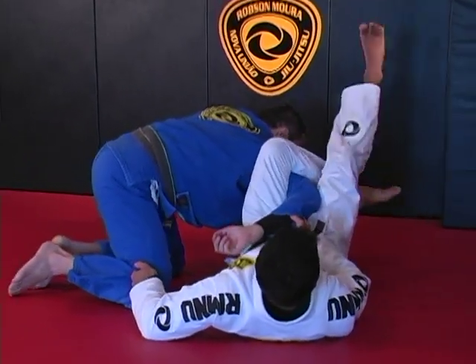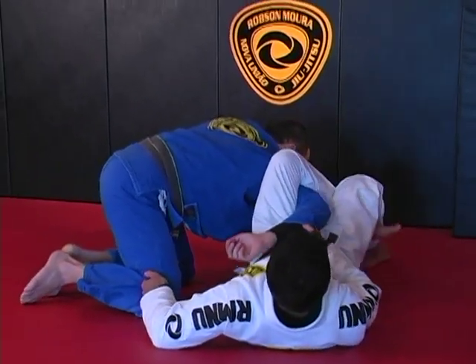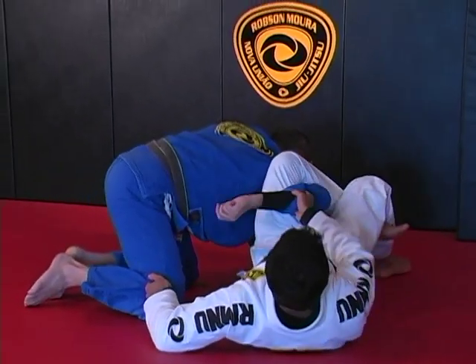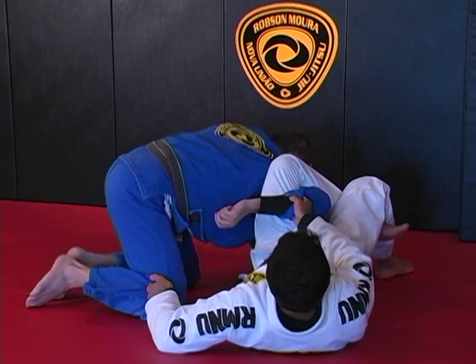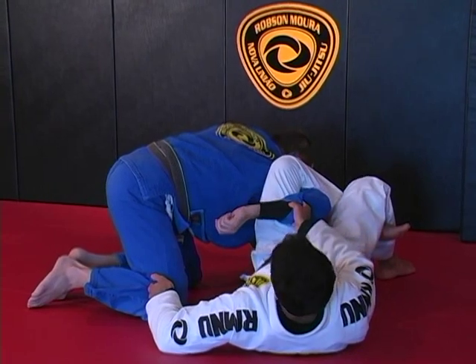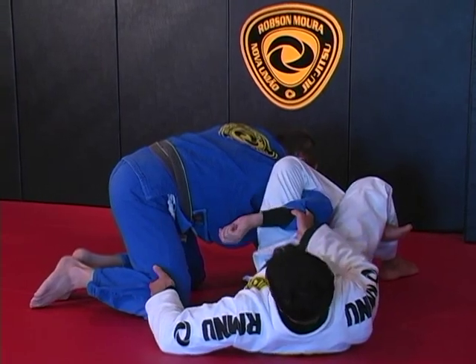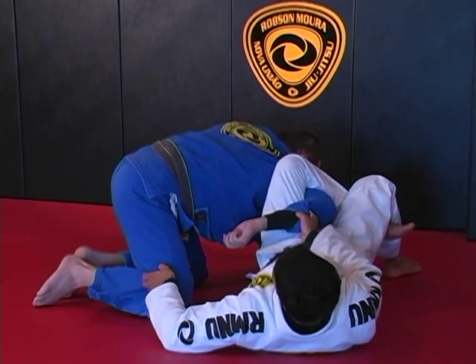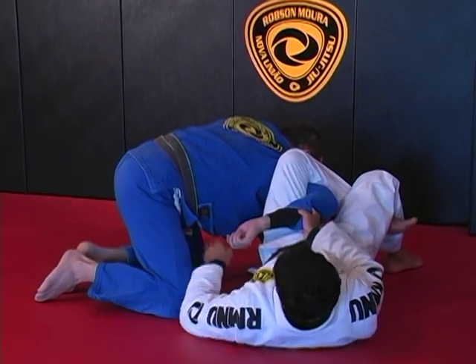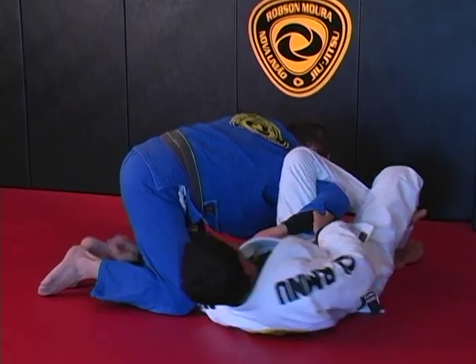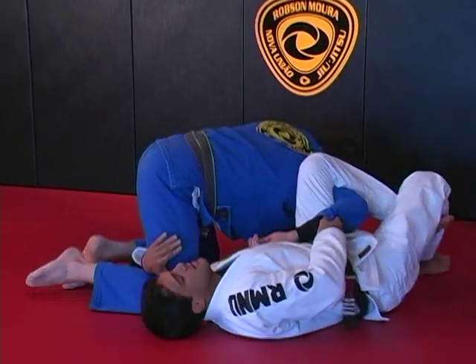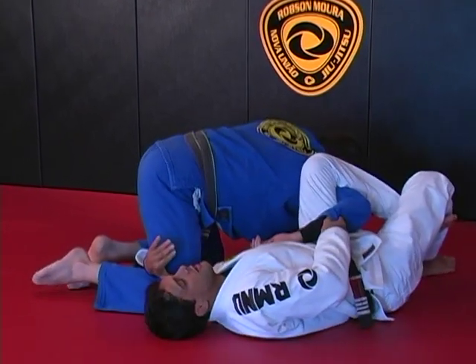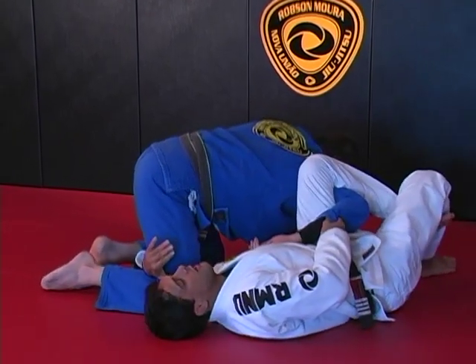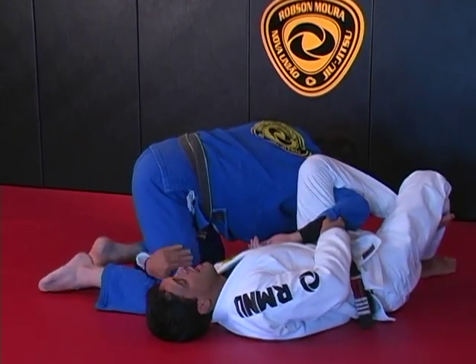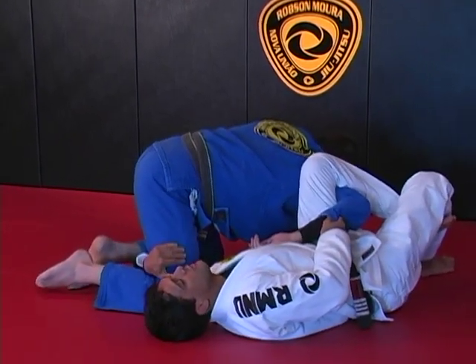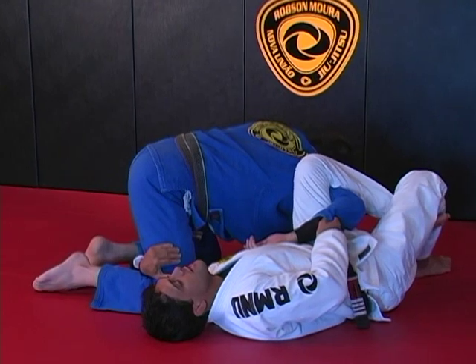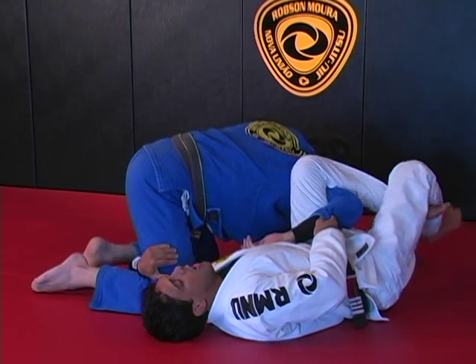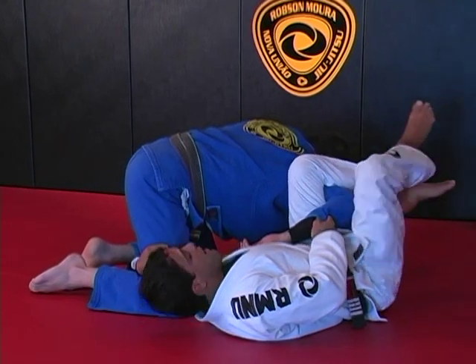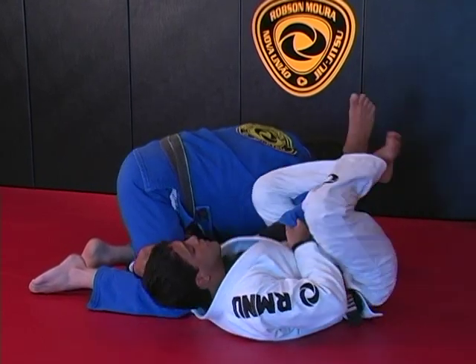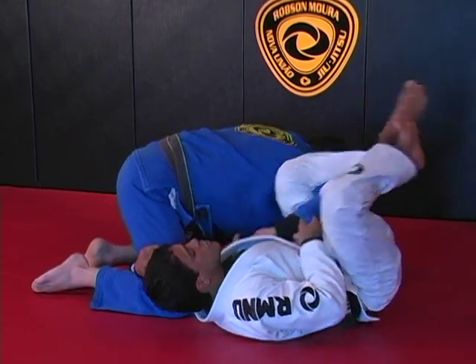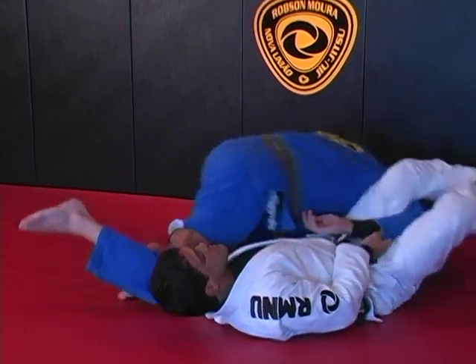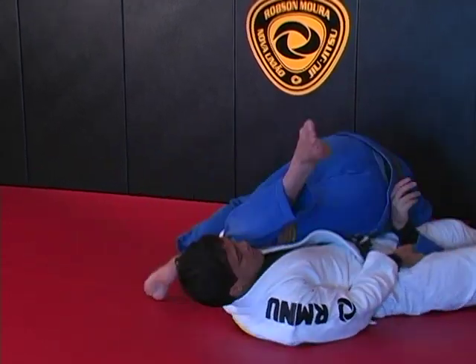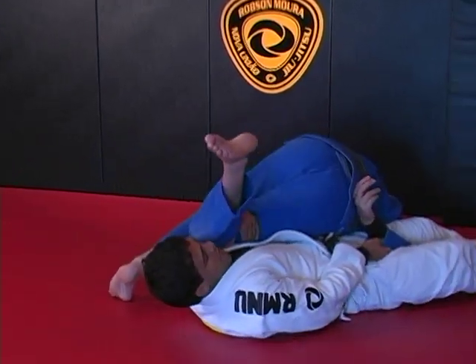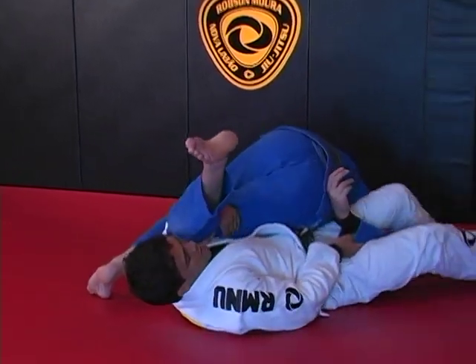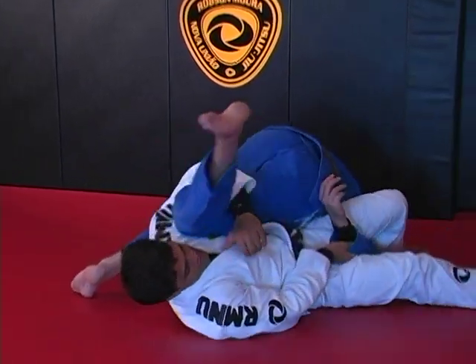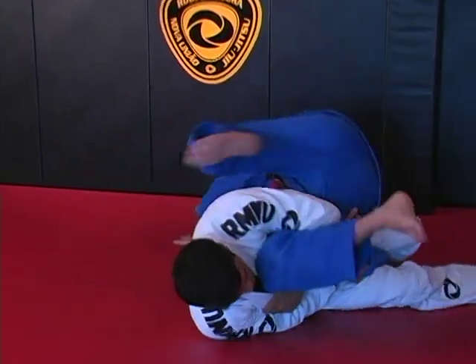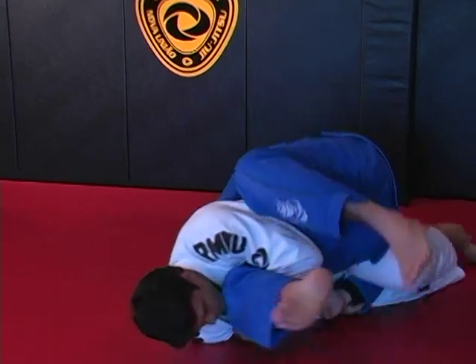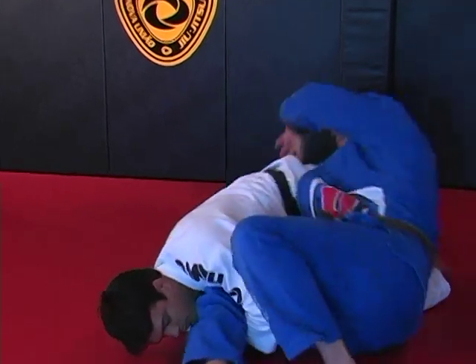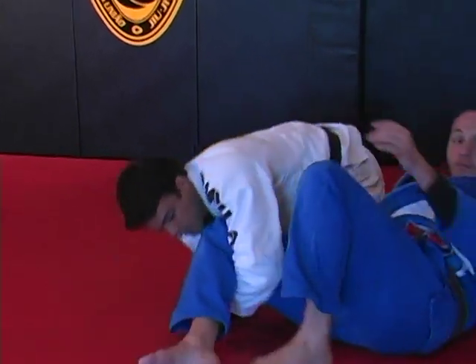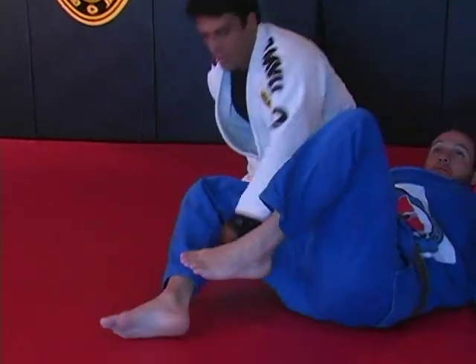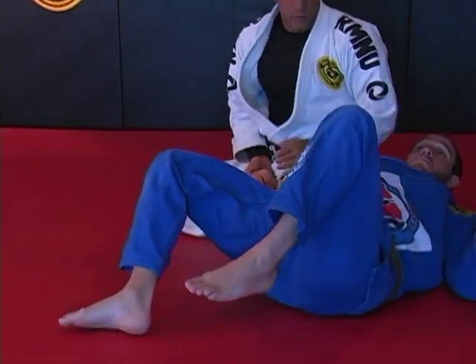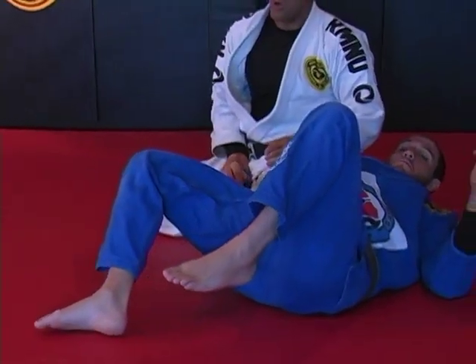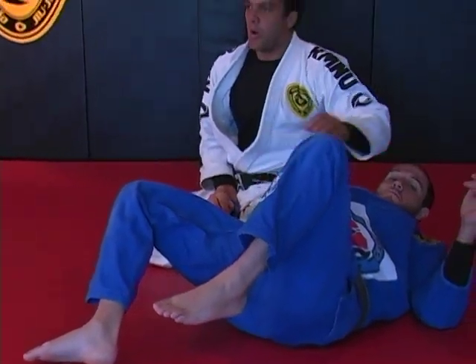As I lock the homoplata, I keep holding his sleeve and go underneath his leg. As I go underneath his leg, all I have to do is squeeze, stretch my legs, and turn face down to finish on top.